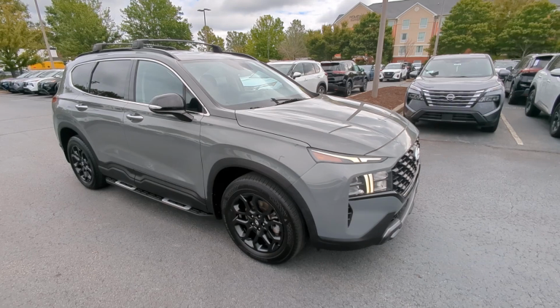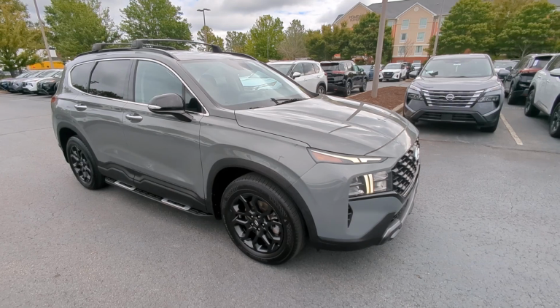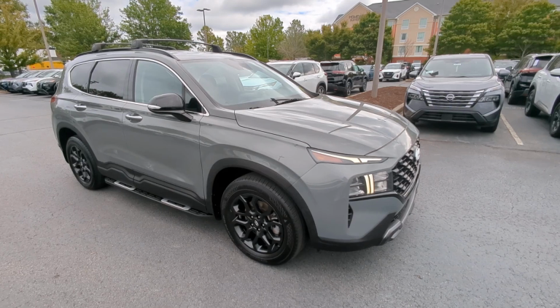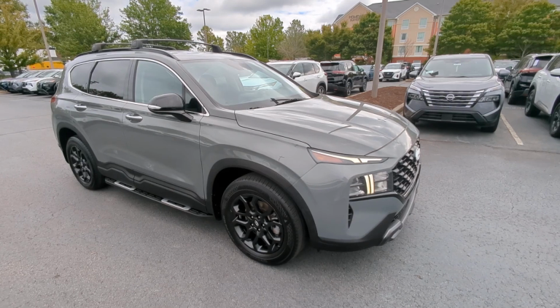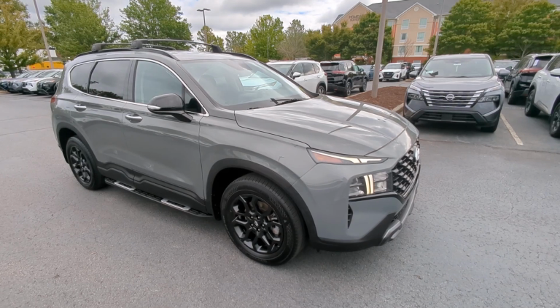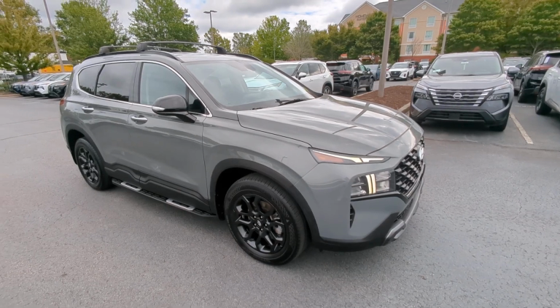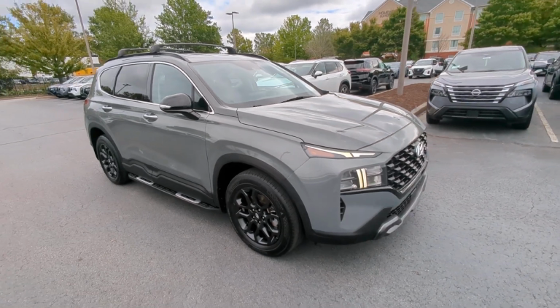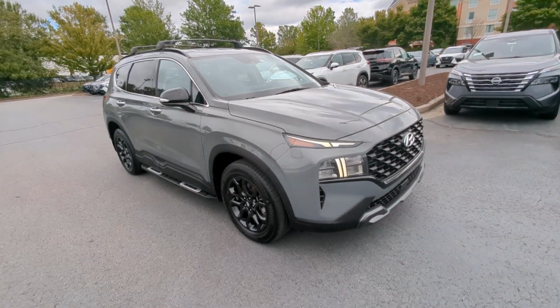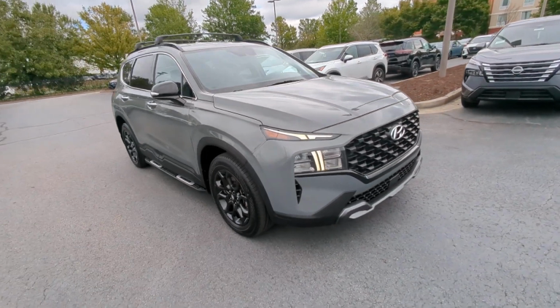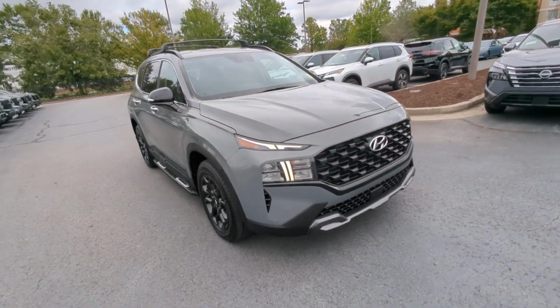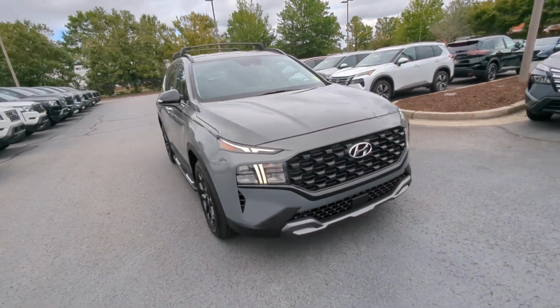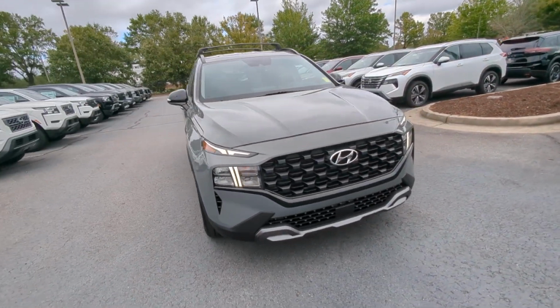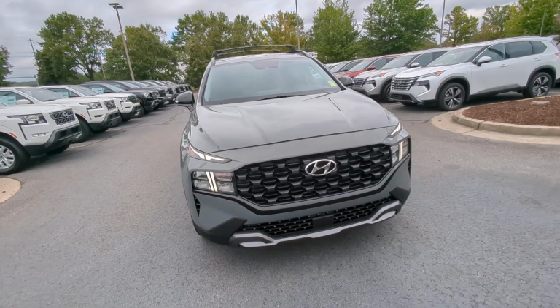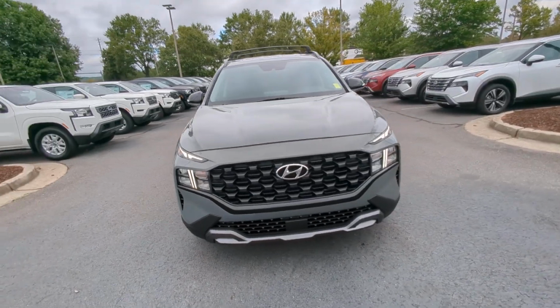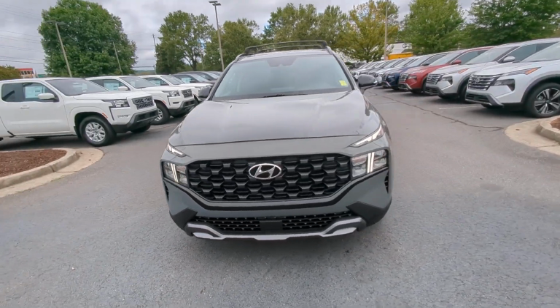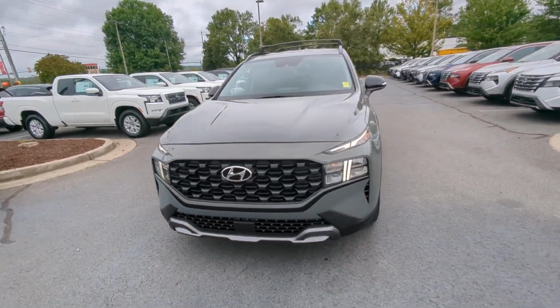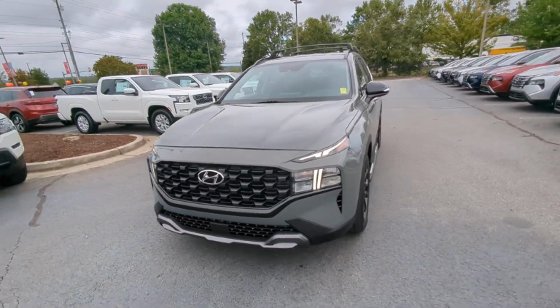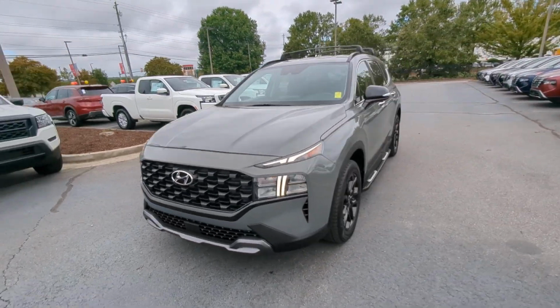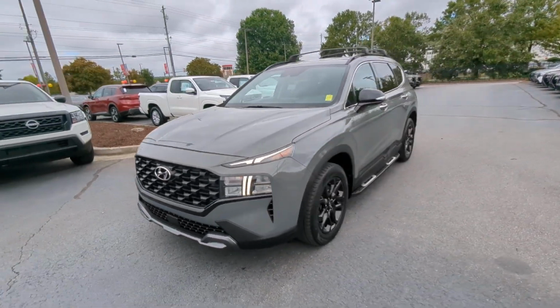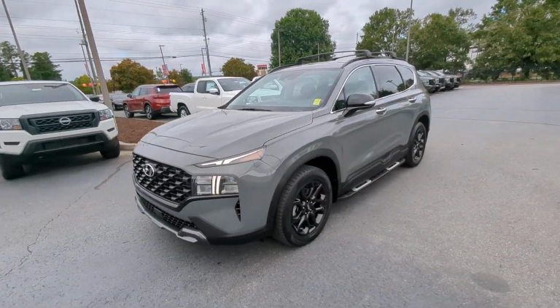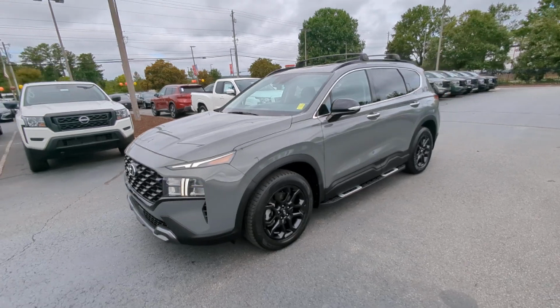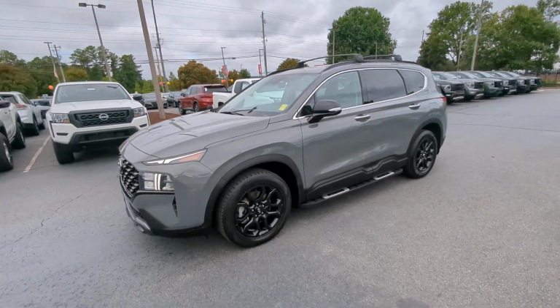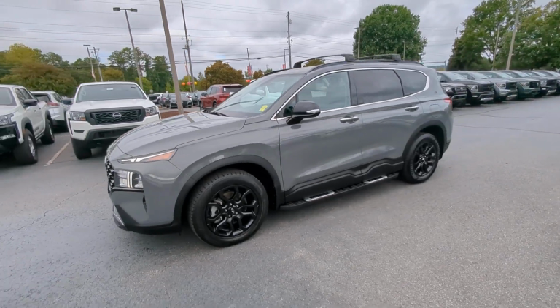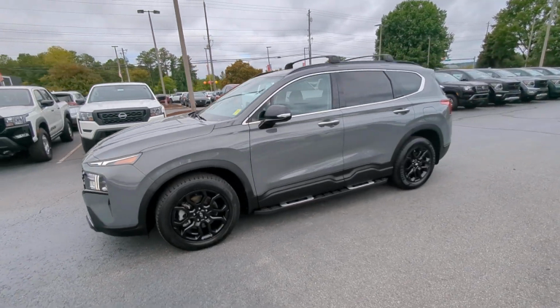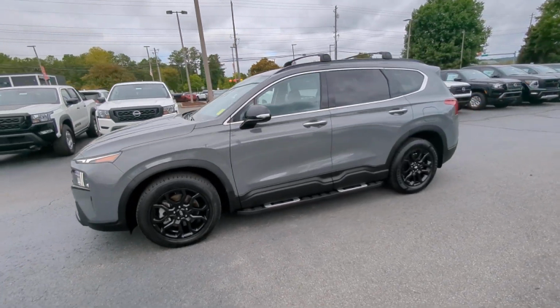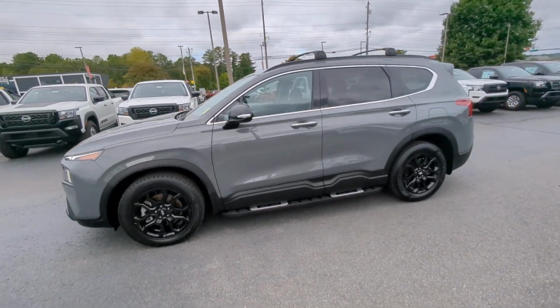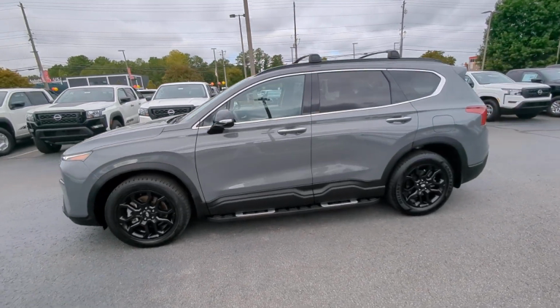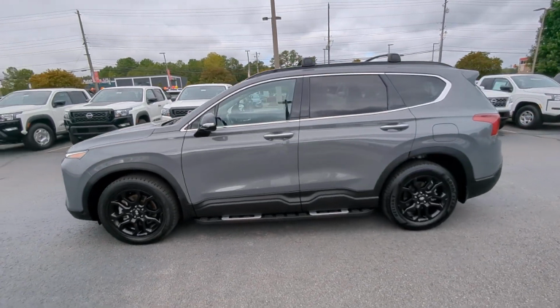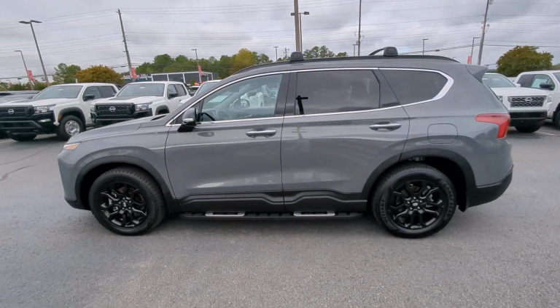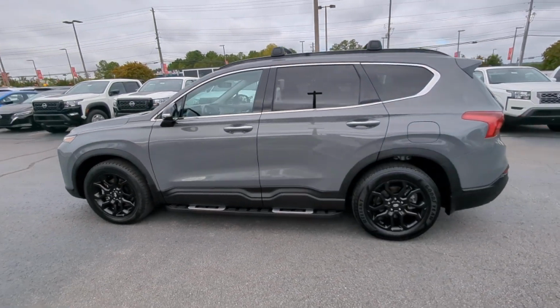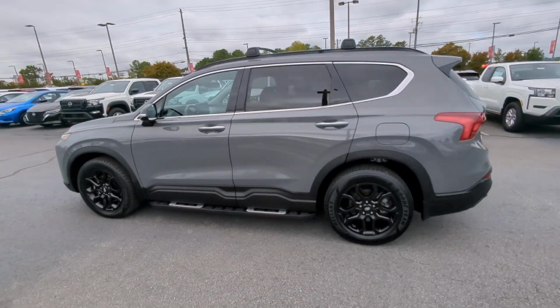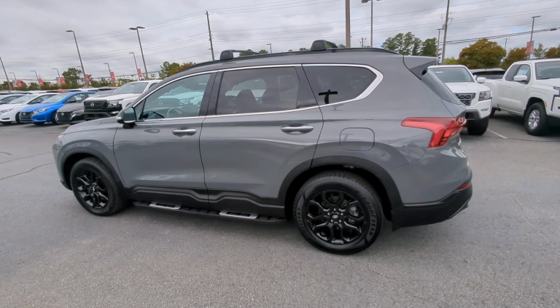Get acquainted with the 2022 Hyundai Santa Fe. With less than 70,000 miles on the odometer, this vehicle provides excellent value. Here's a stylish, family-friendly Hyundai Santa Fe.